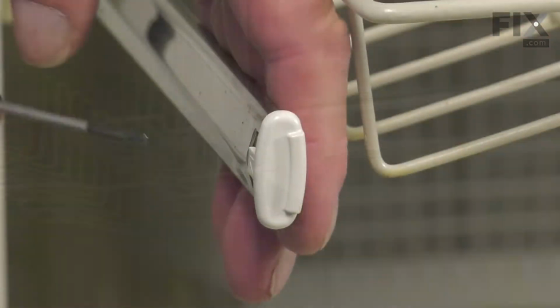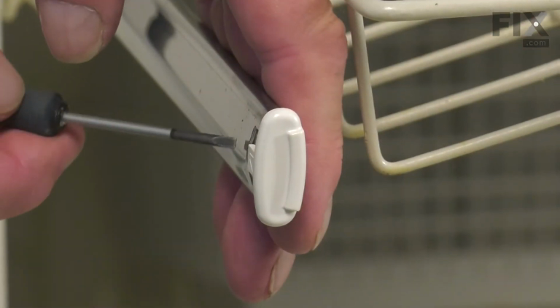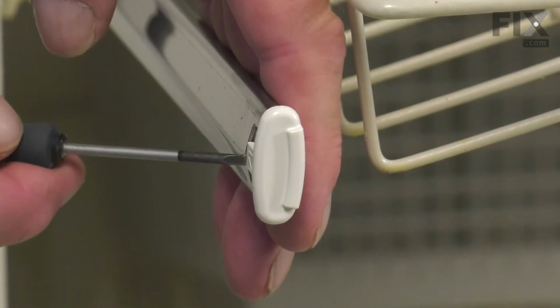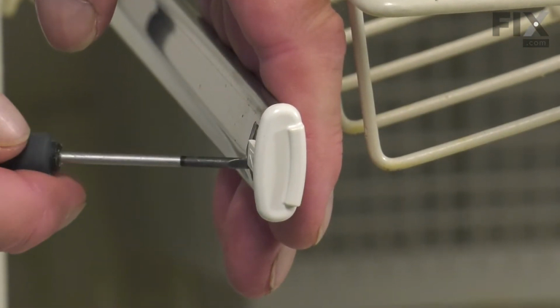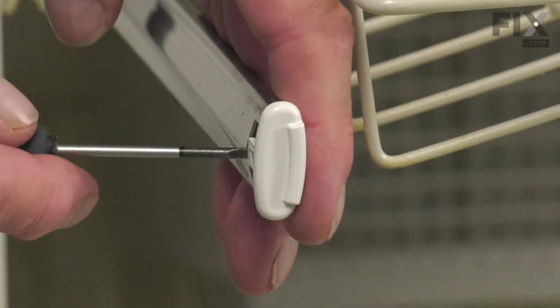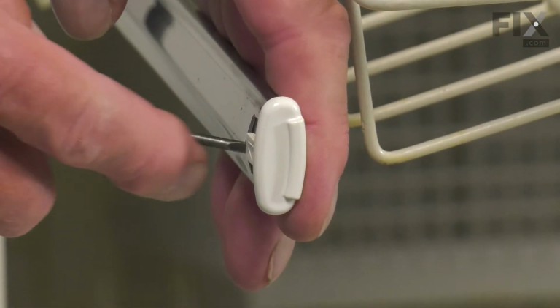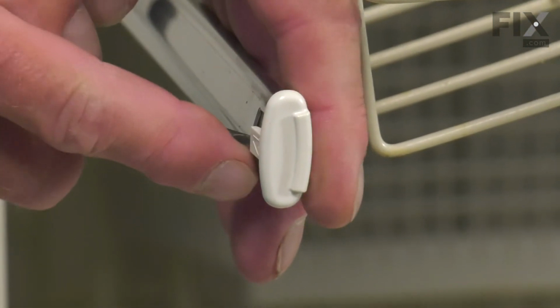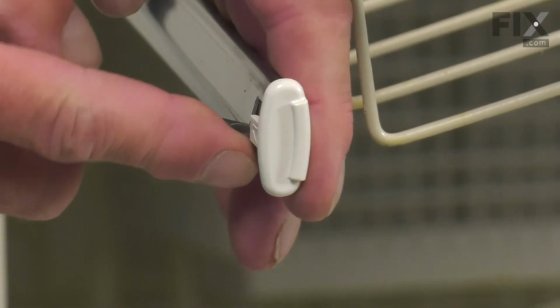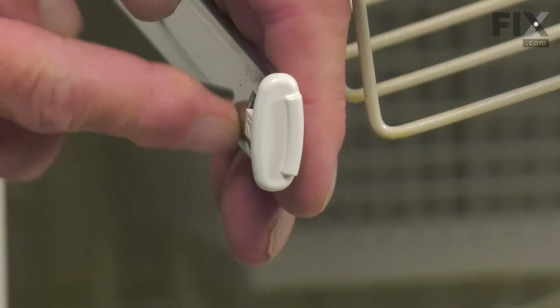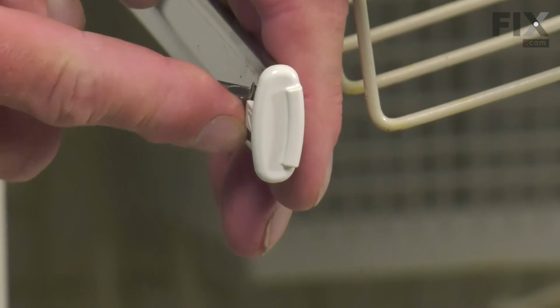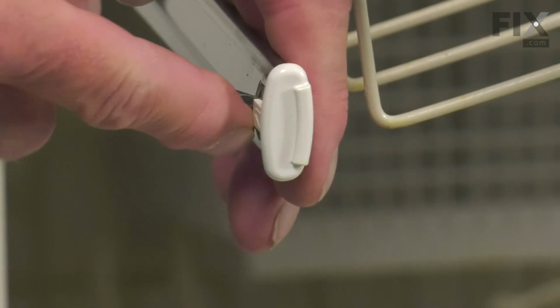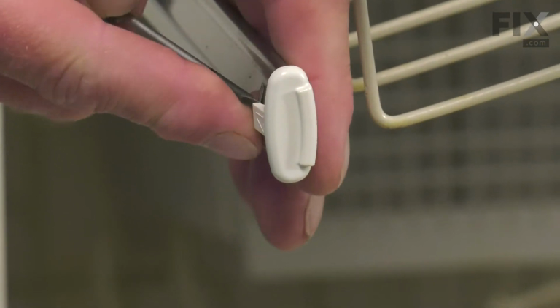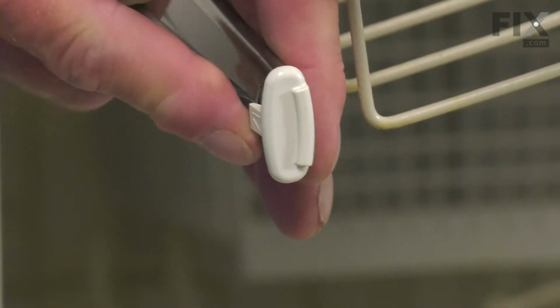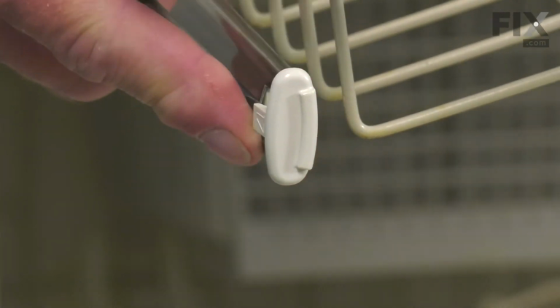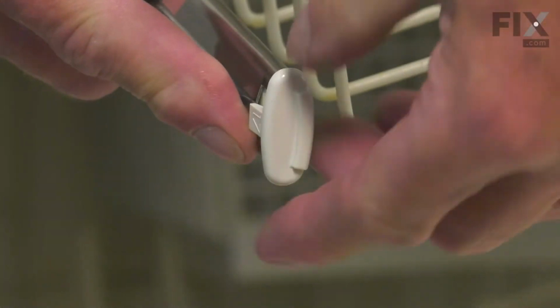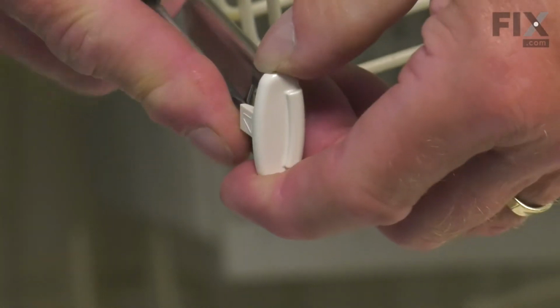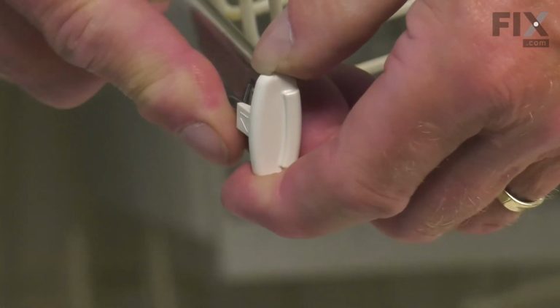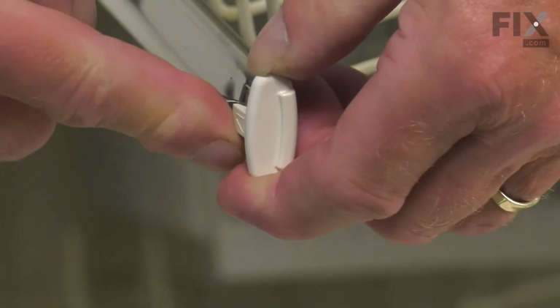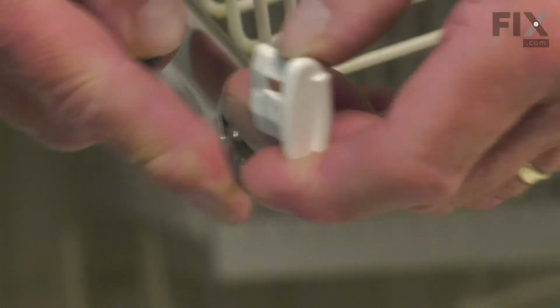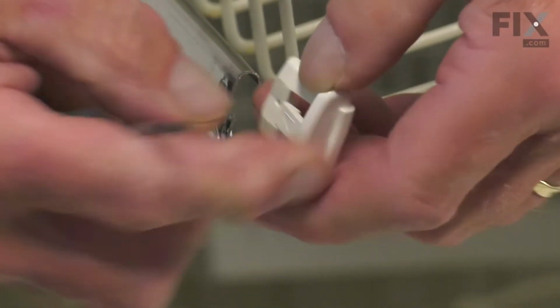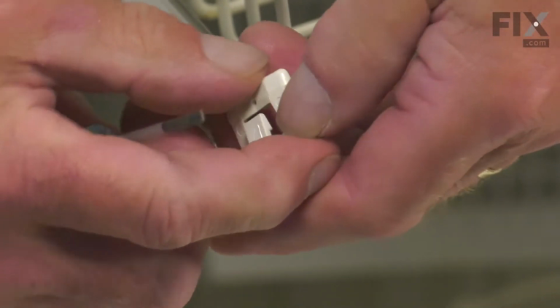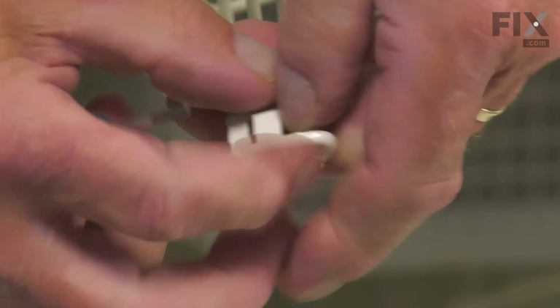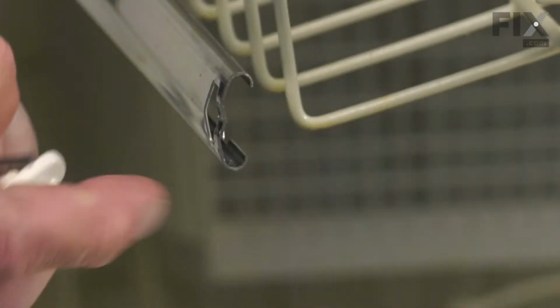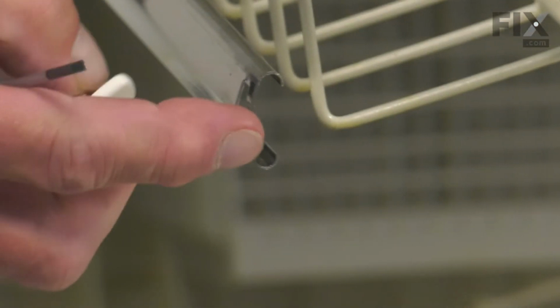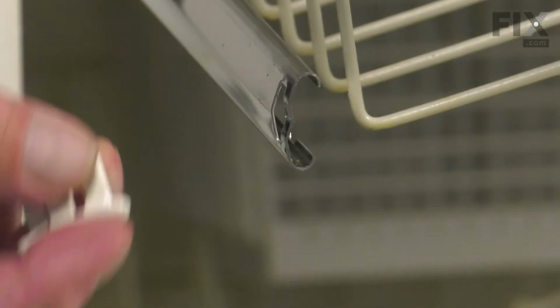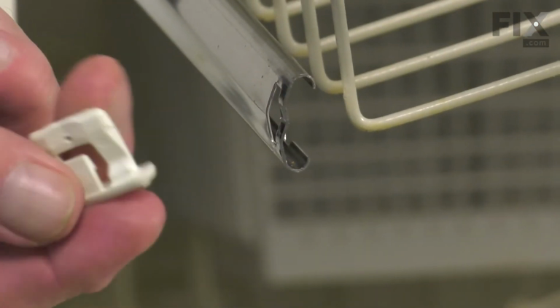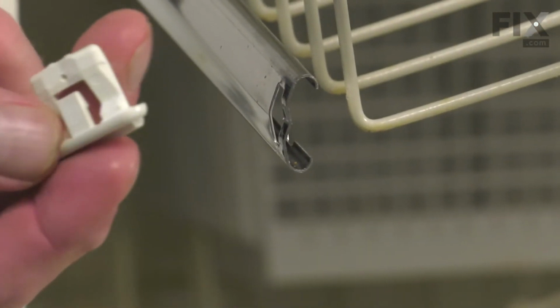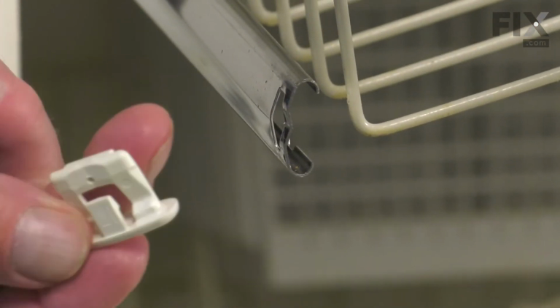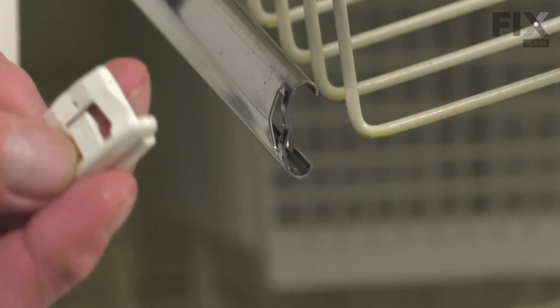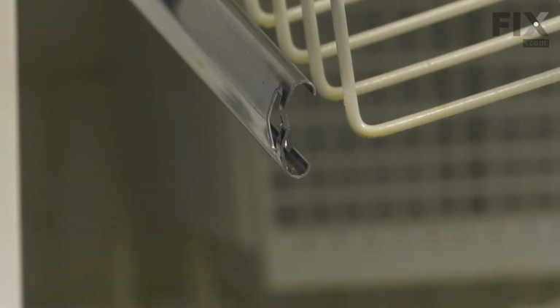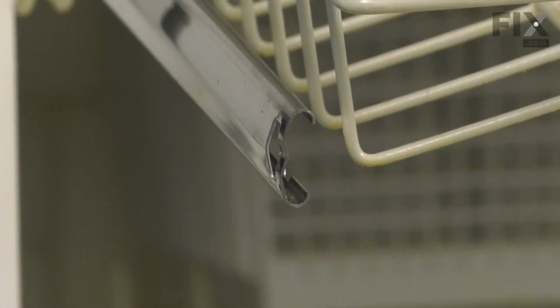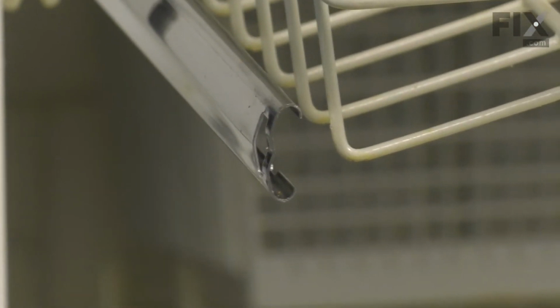Again, we'll just insert that flat blade and pry open on that tab just enough to clear the end of the rail. We'll set those aside.